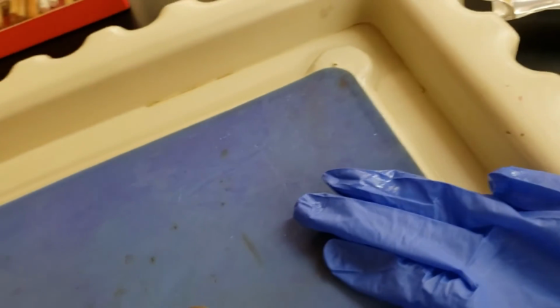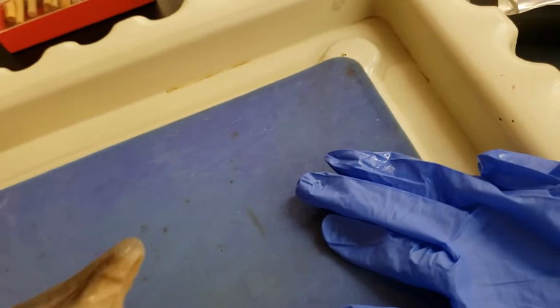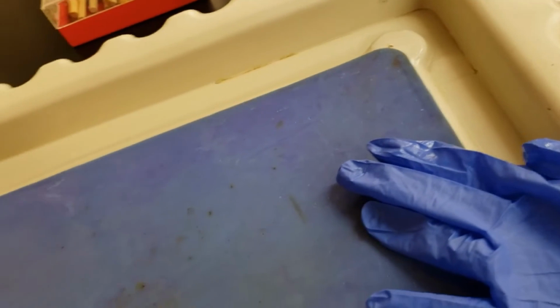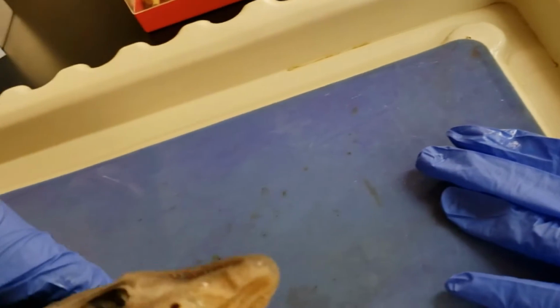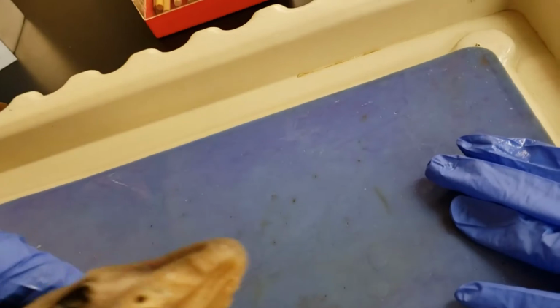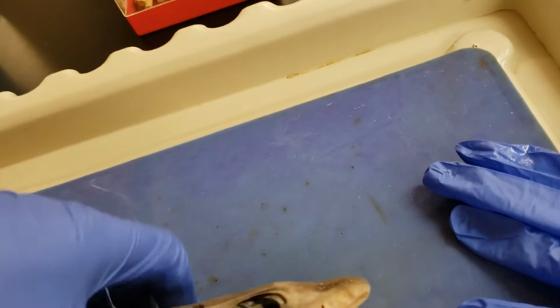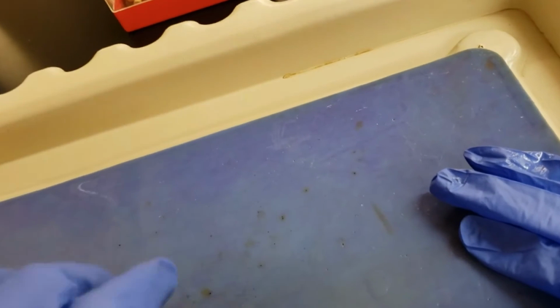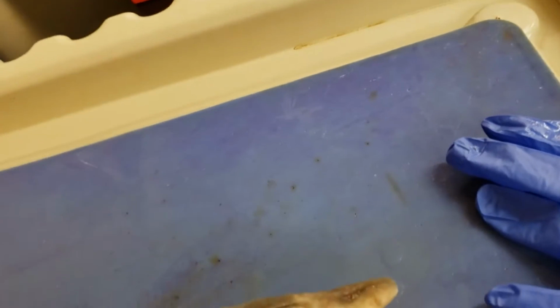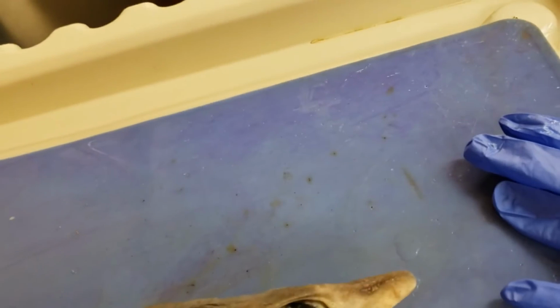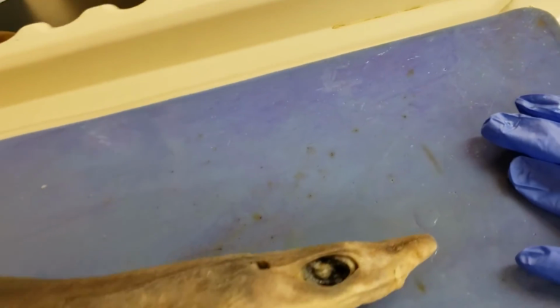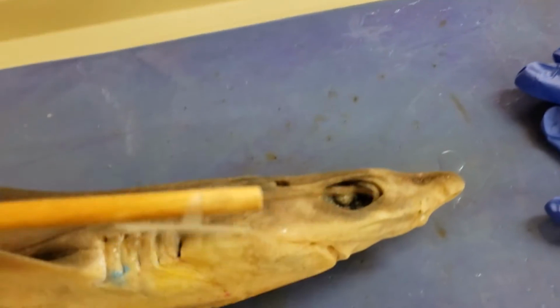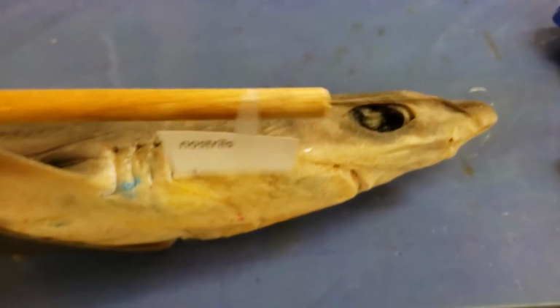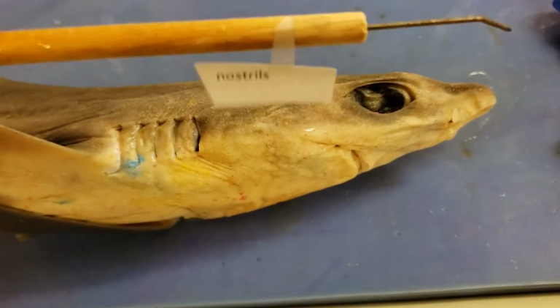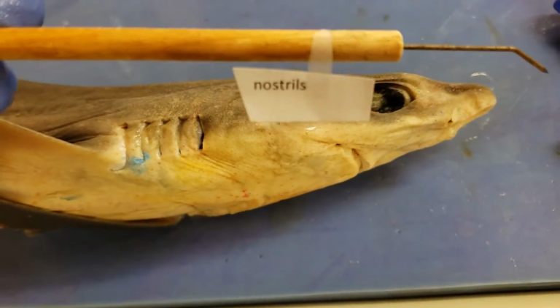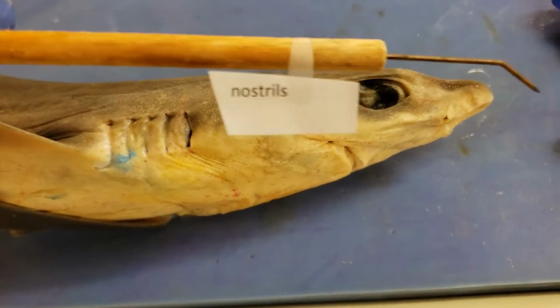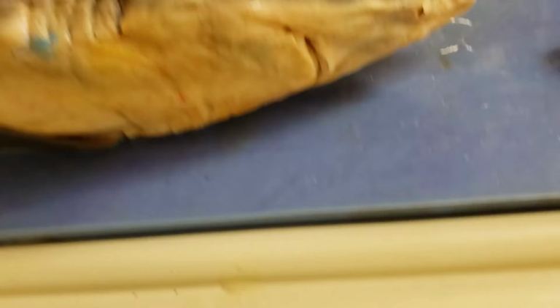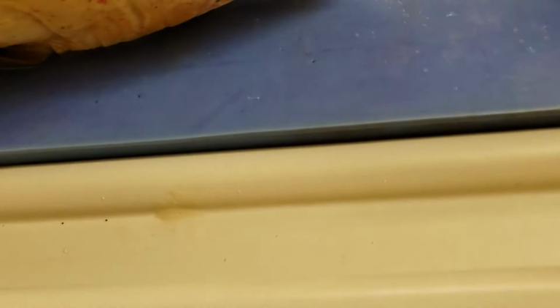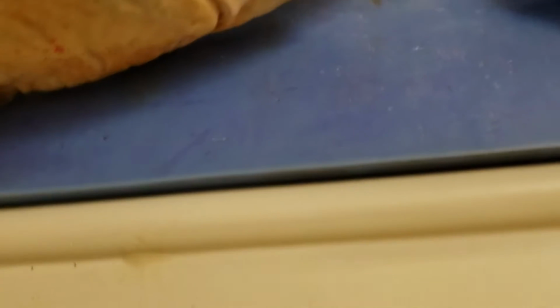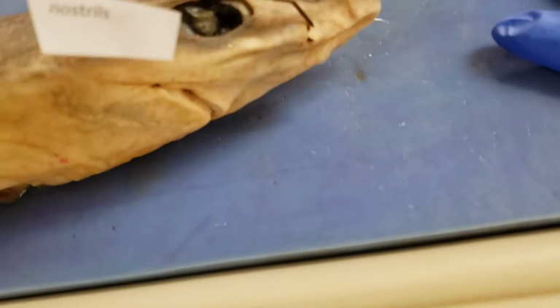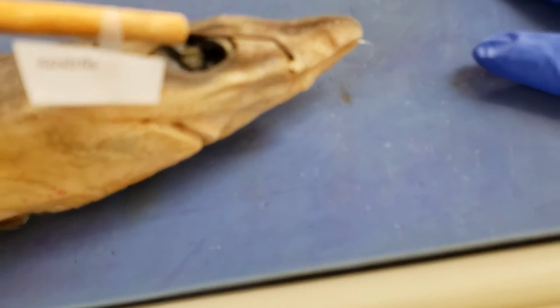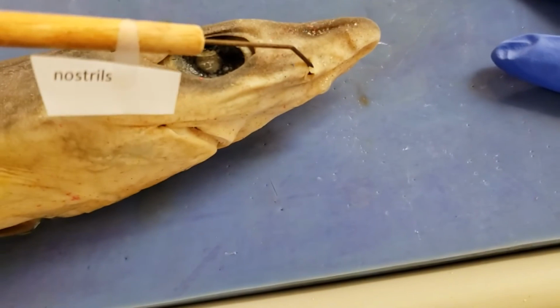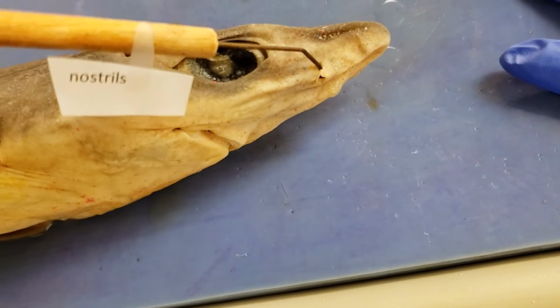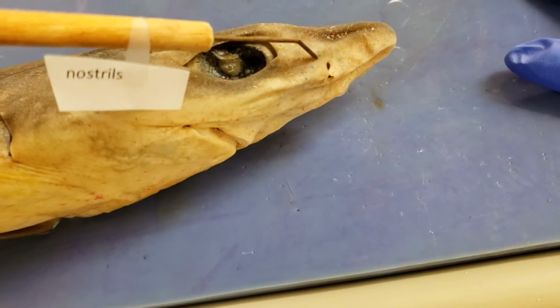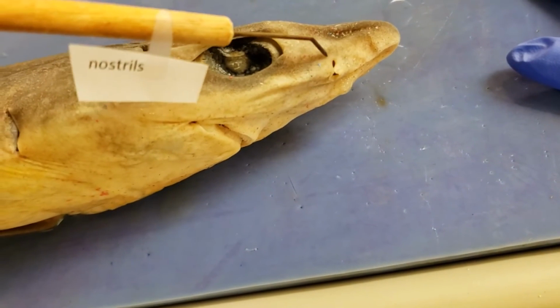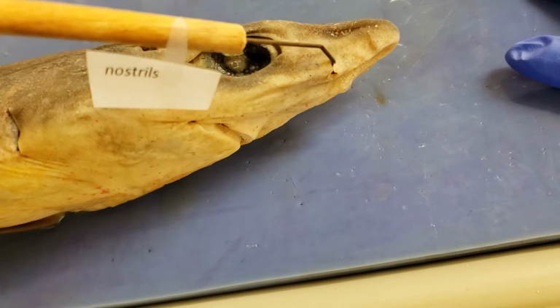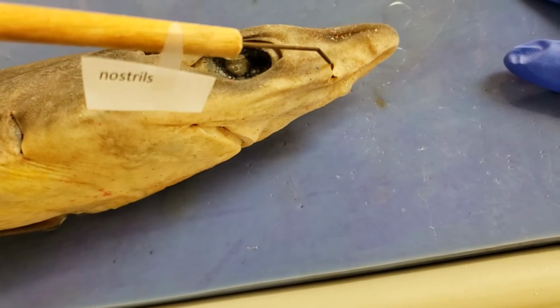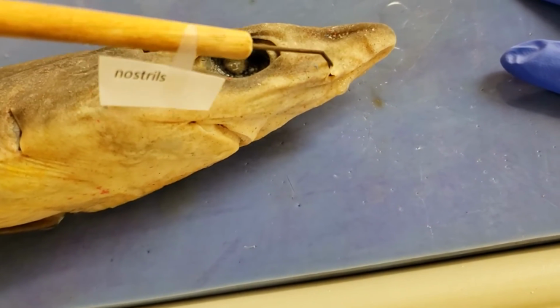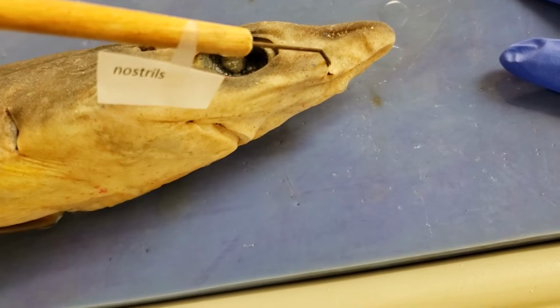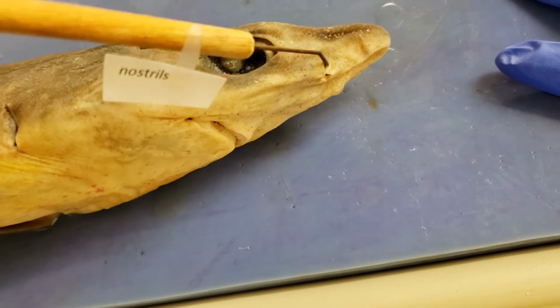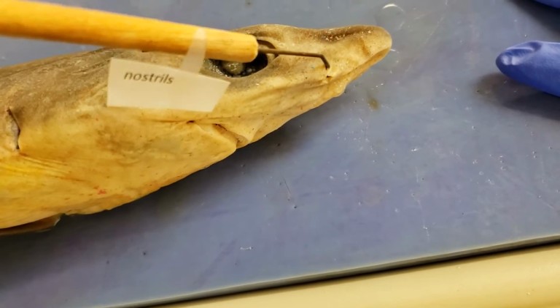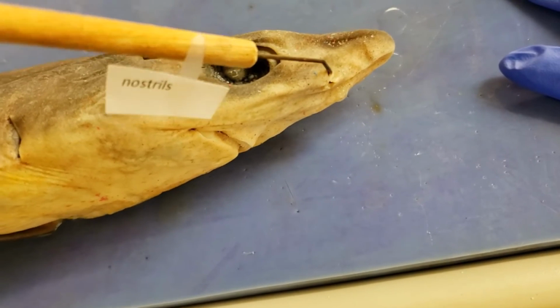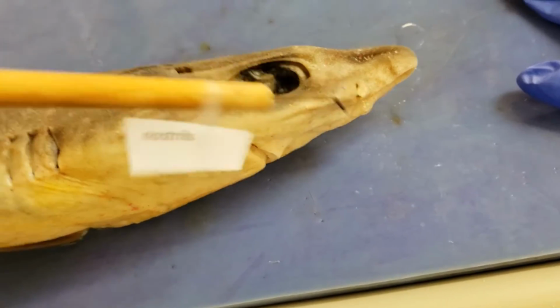I think it's got like a wind of this thing — just like some residual funk in my nose. Speaking of nose — nostrils, right in there. I'm picking a shark's nose. Cross that off the bucket list.